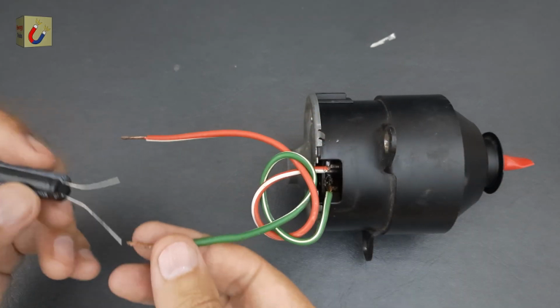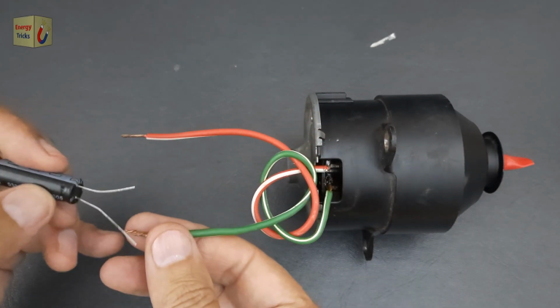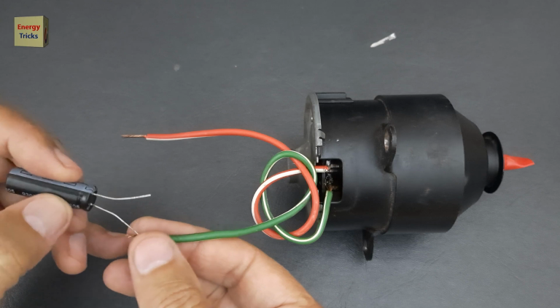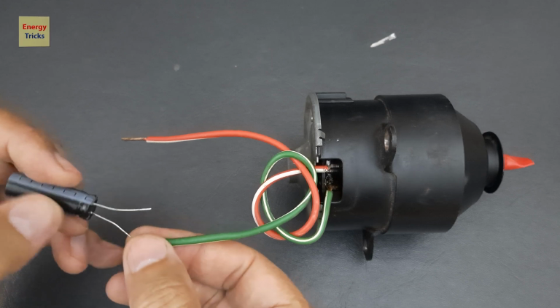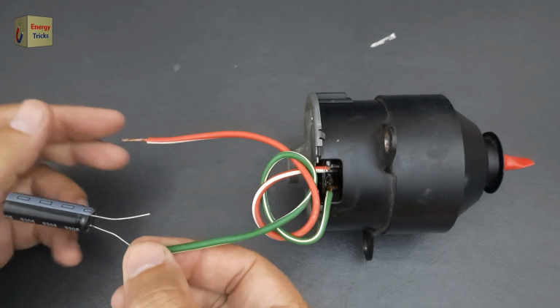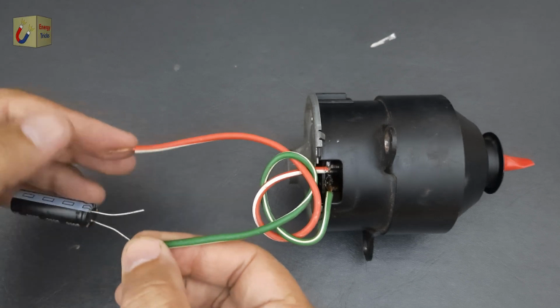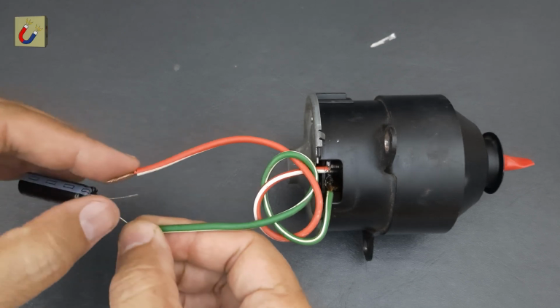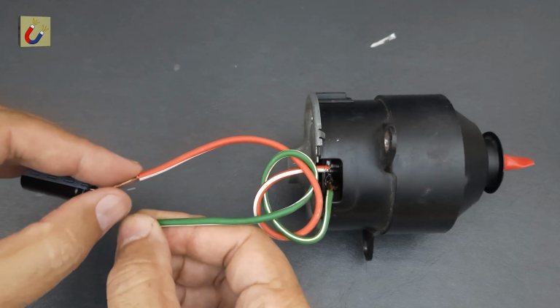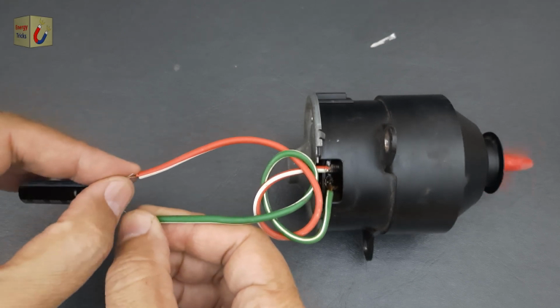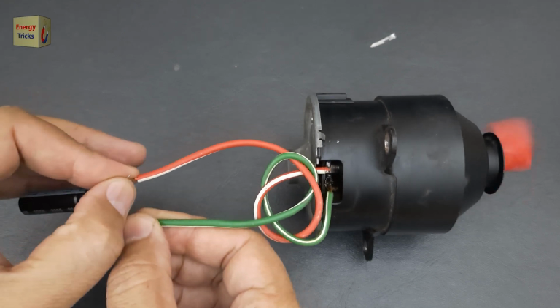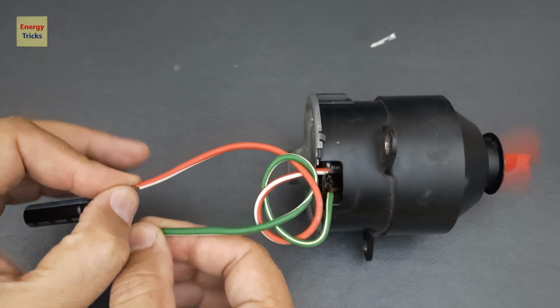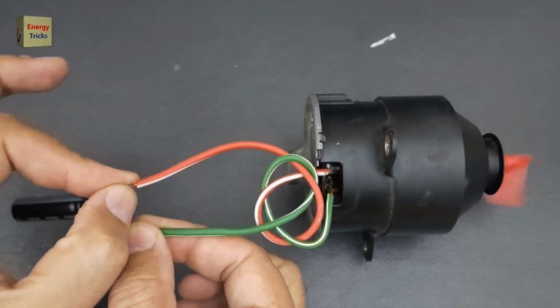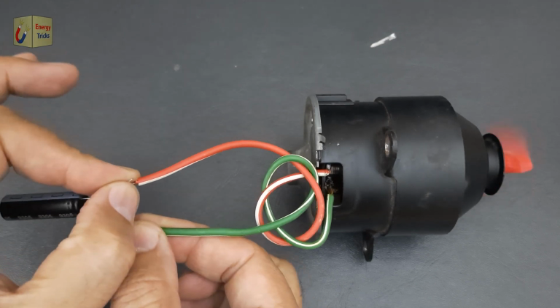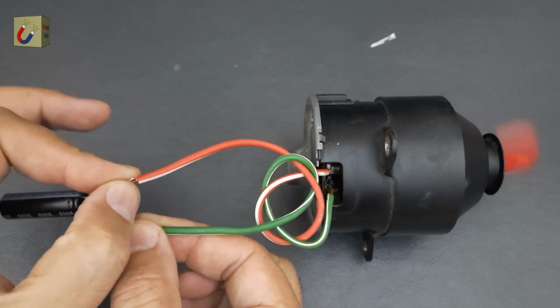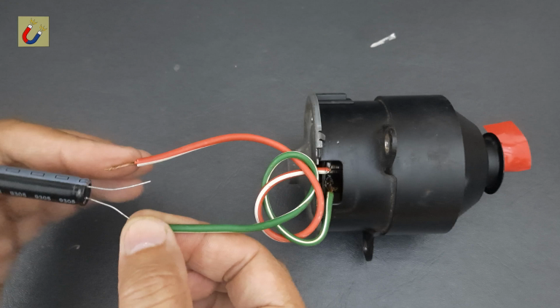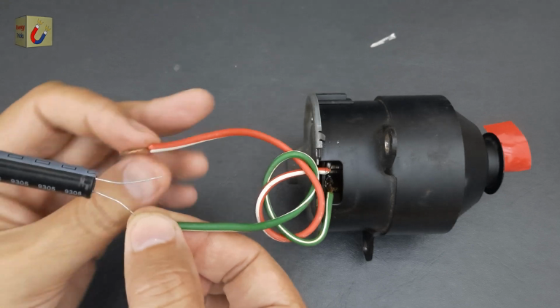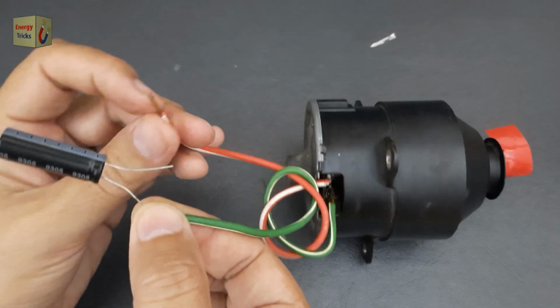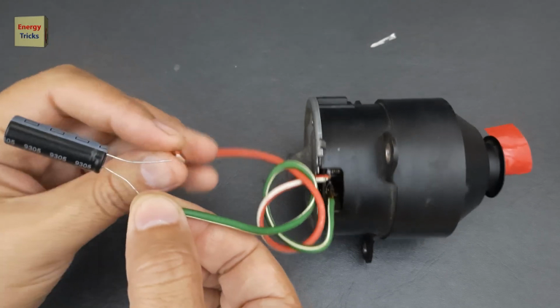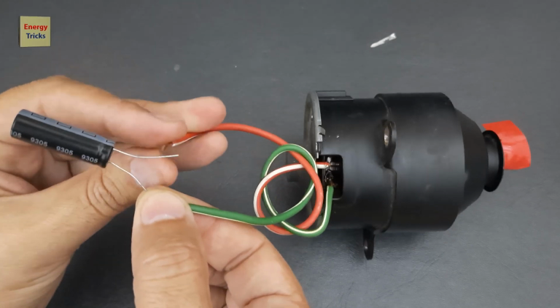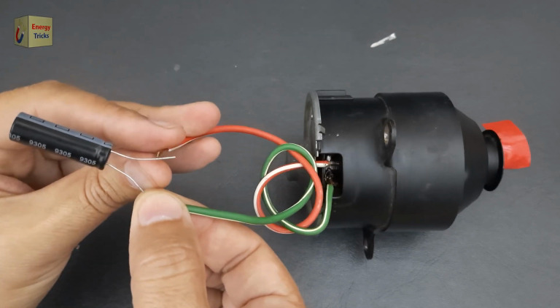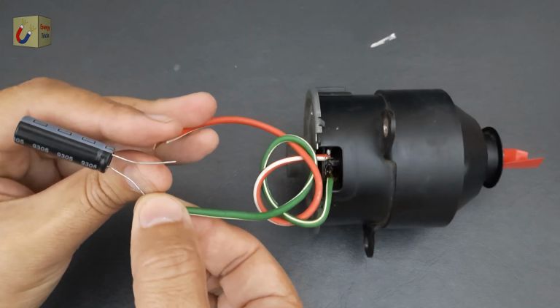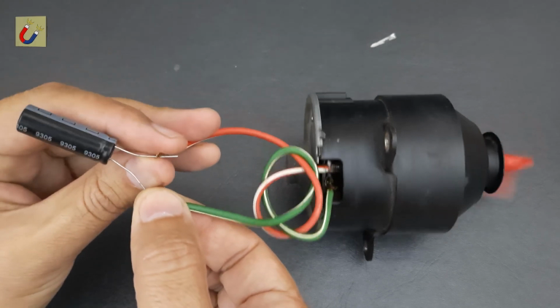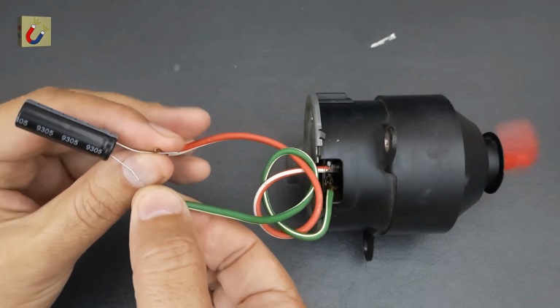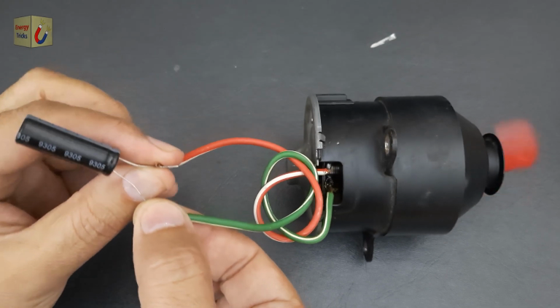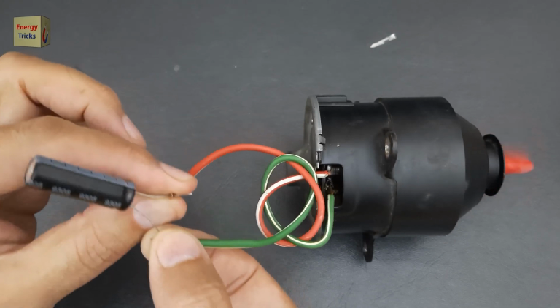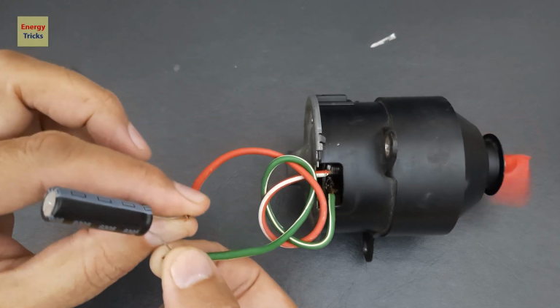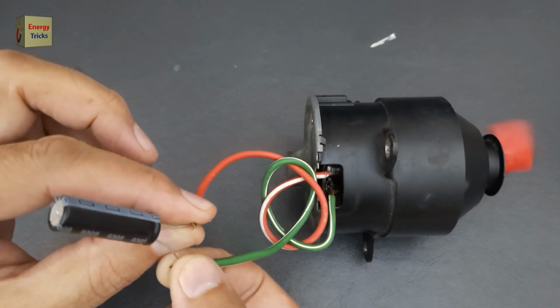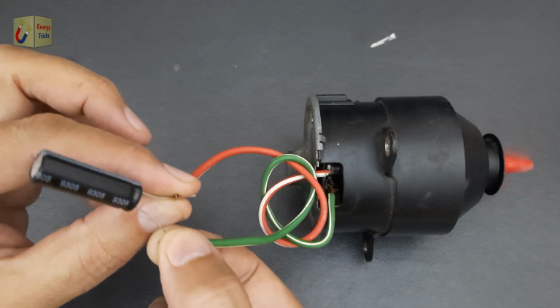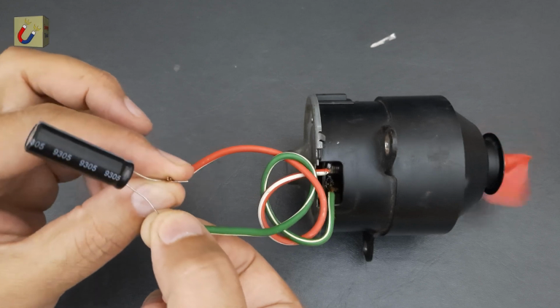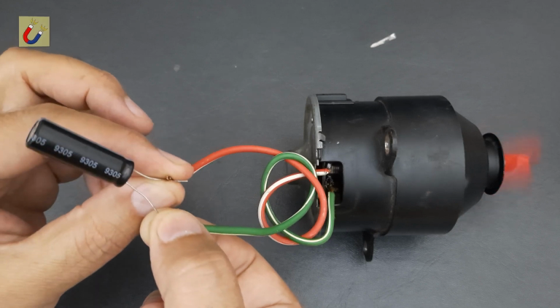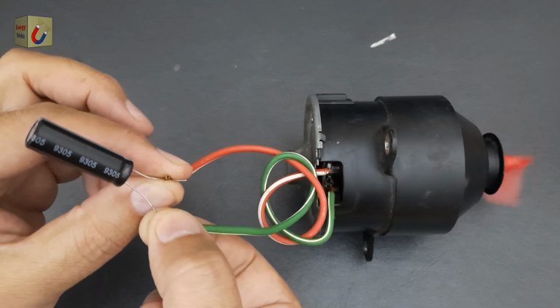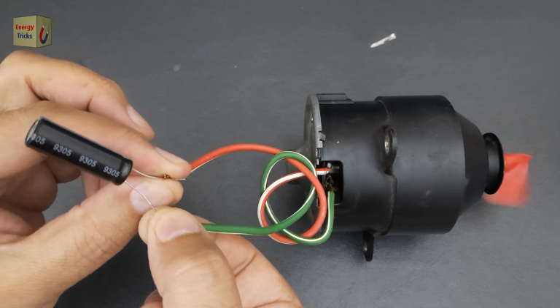Even with just a few seconds of charging, the supercapacitor will store a significant amount of energy. You can see that this compact supercapacitor, despite its small size, has enough energy storage capacity to power this large 12-volt DC motor effectively.